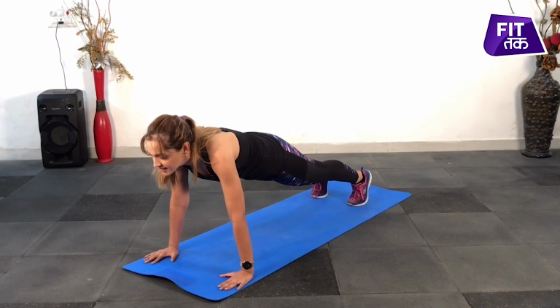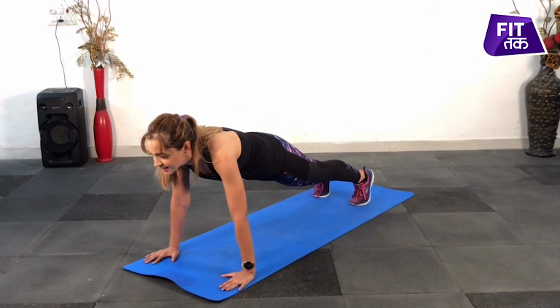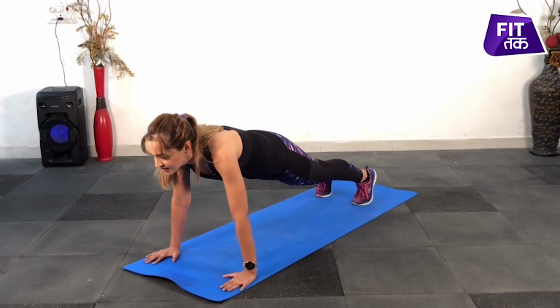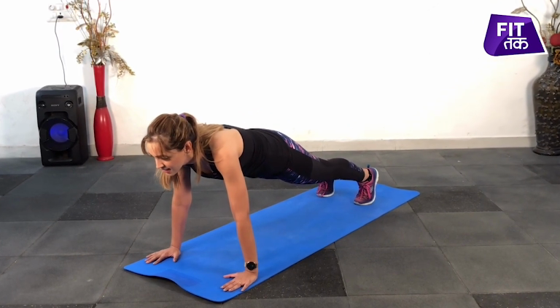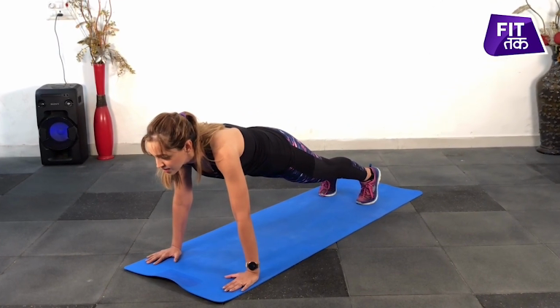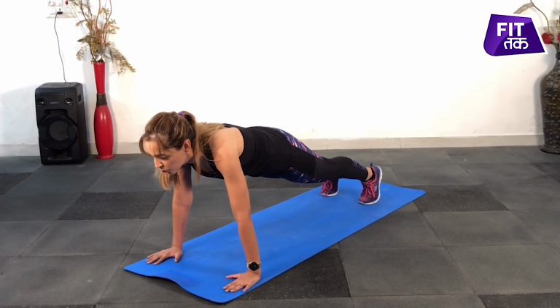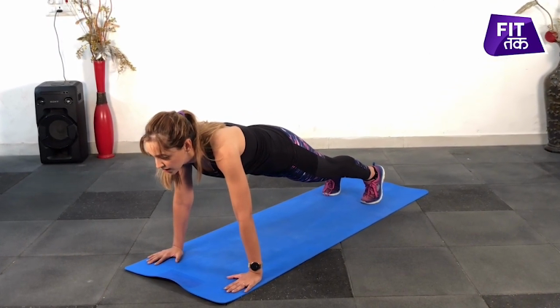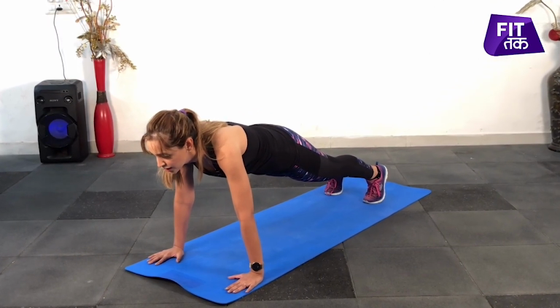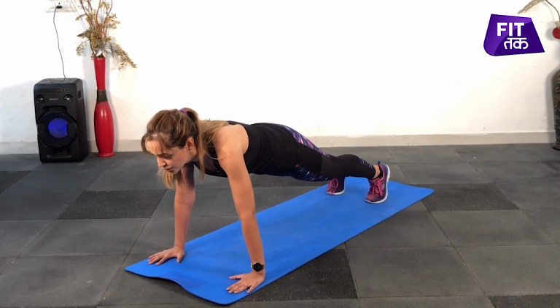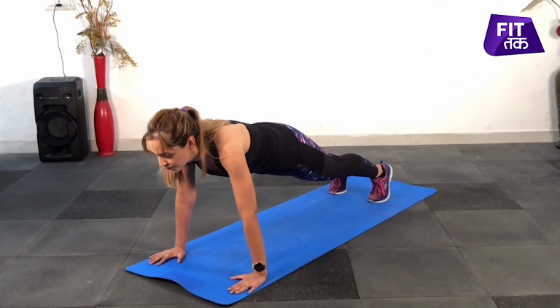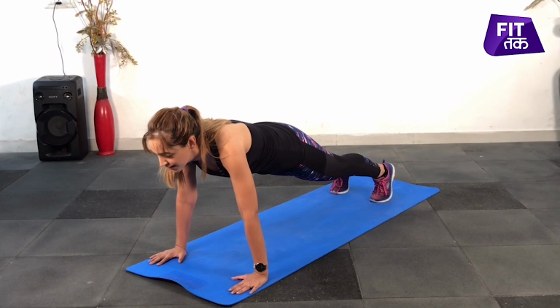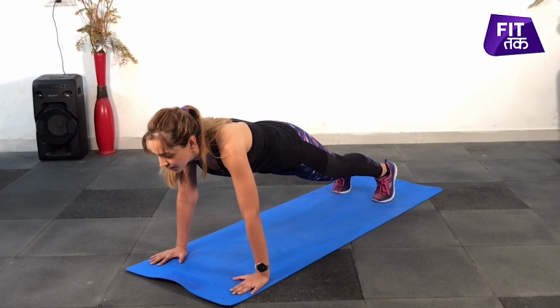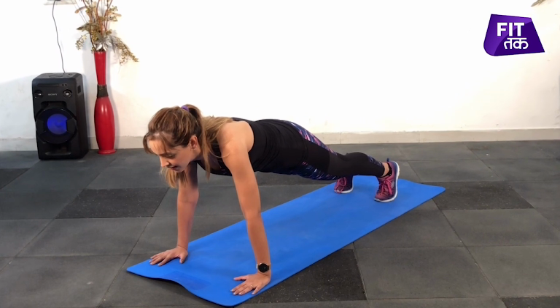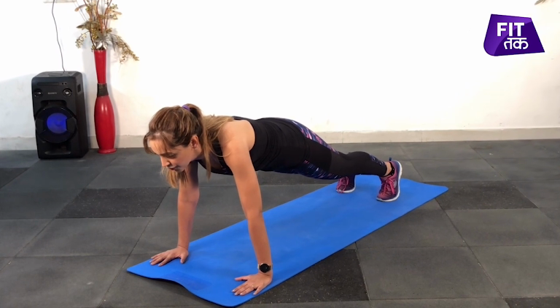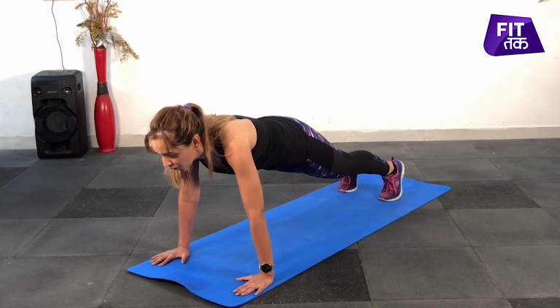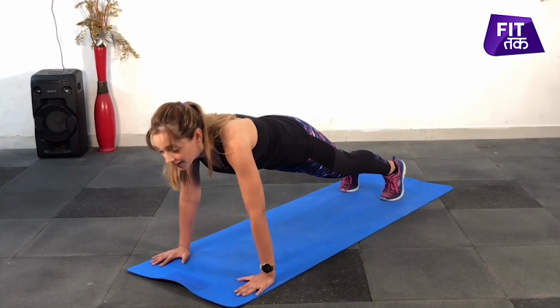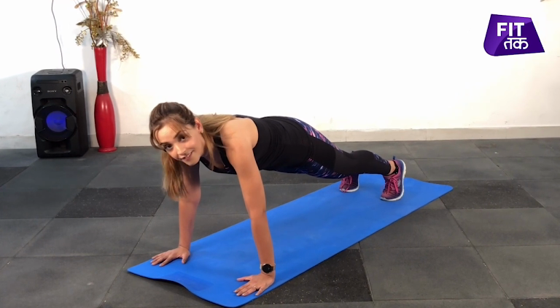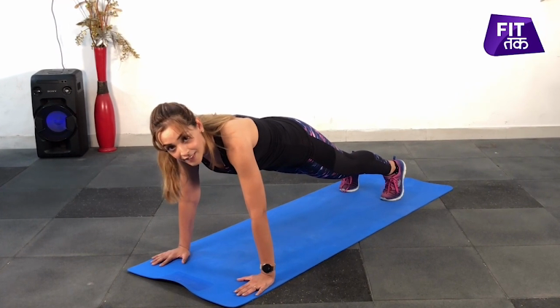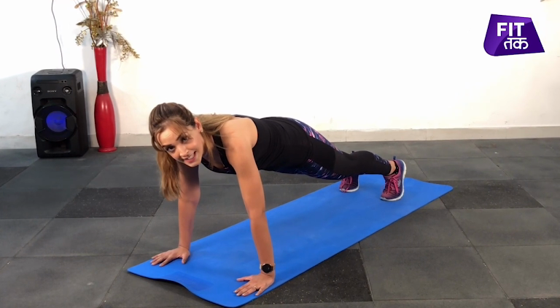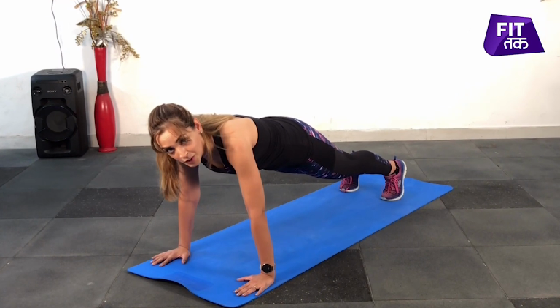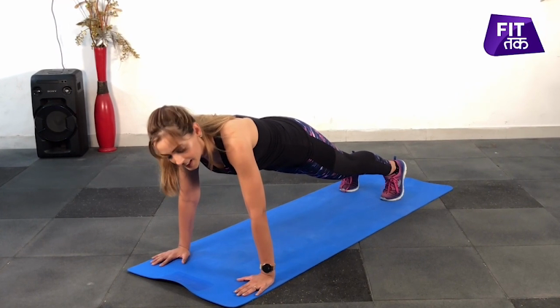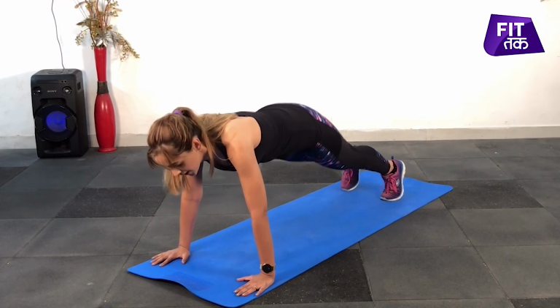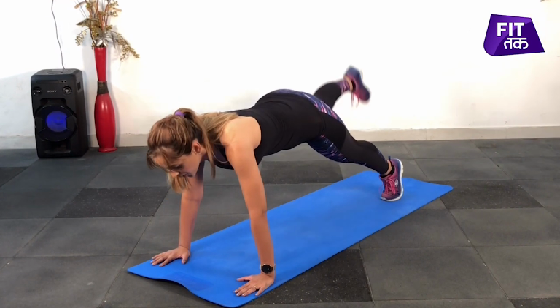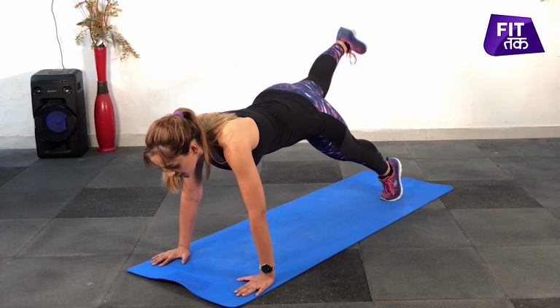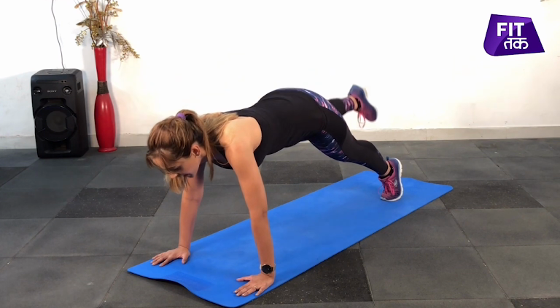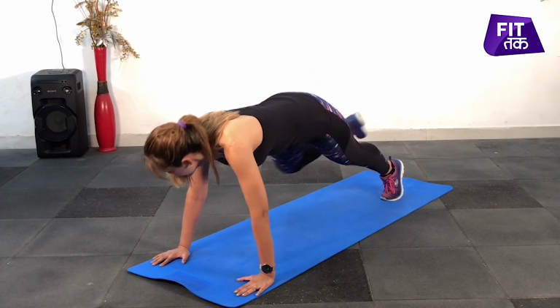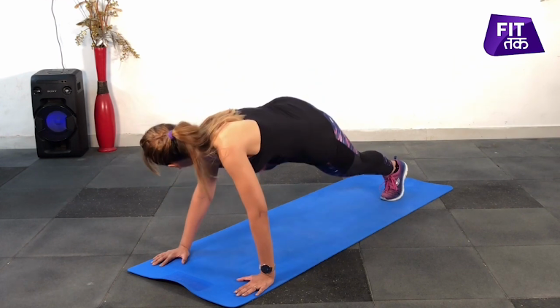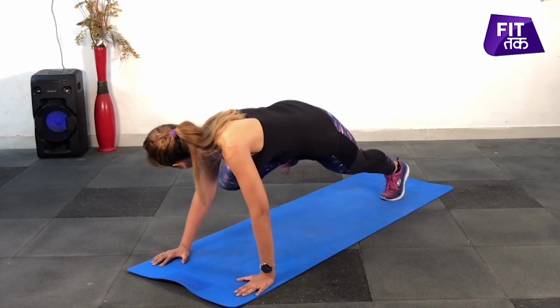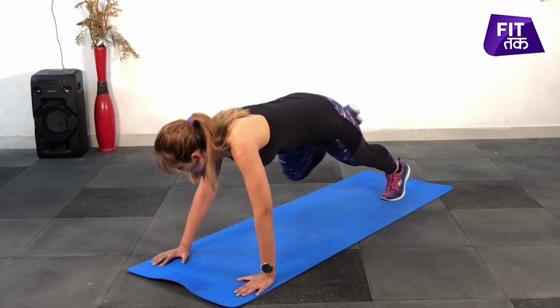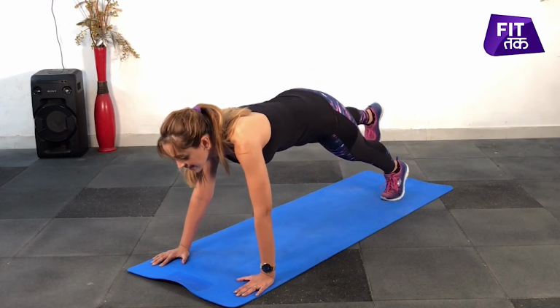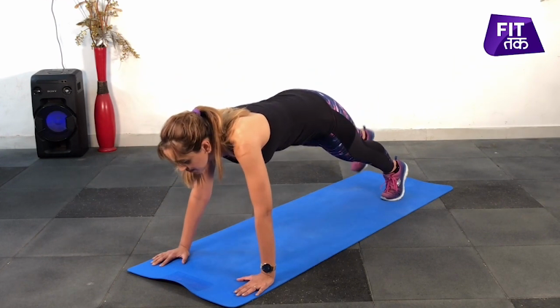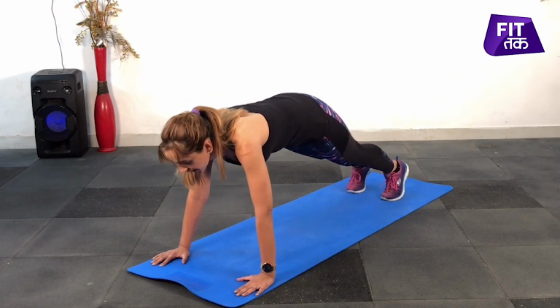And start. One, two, three, four, five. Stand on your right leg, raise your leg, get it in, take it back.